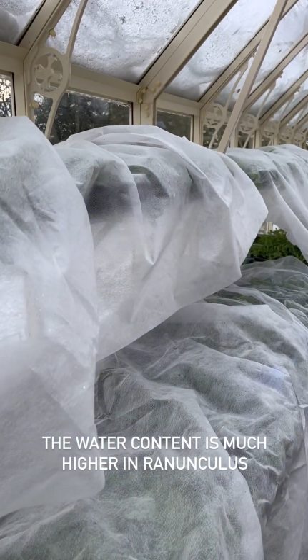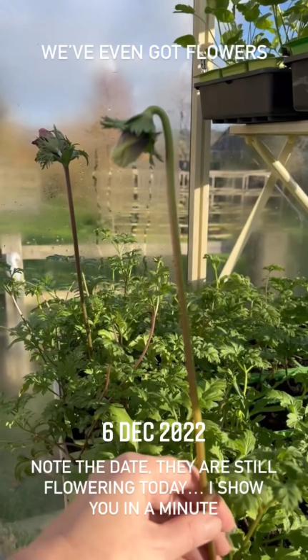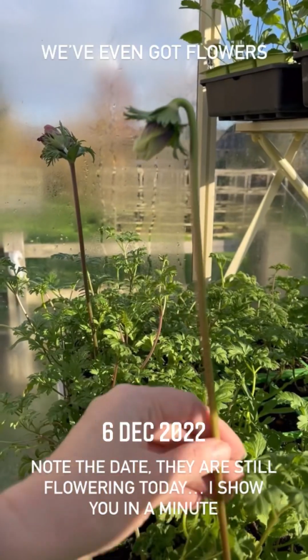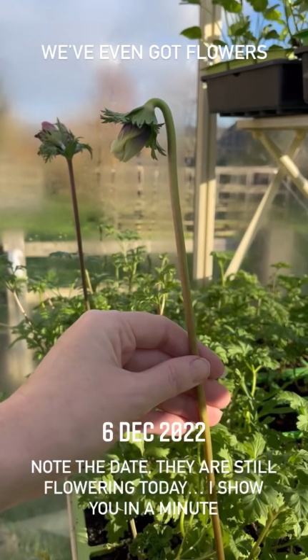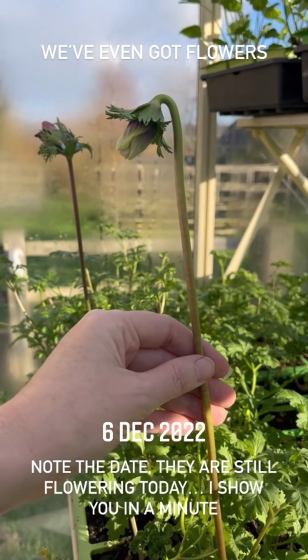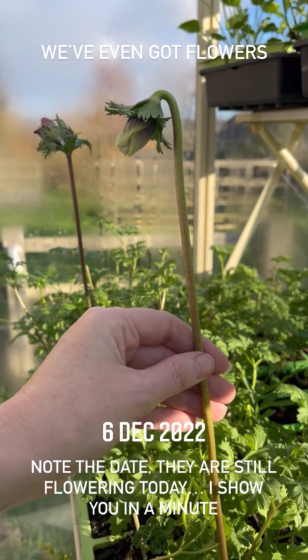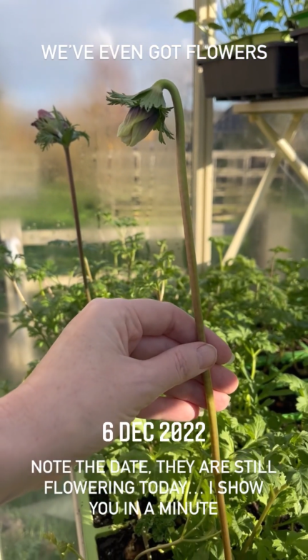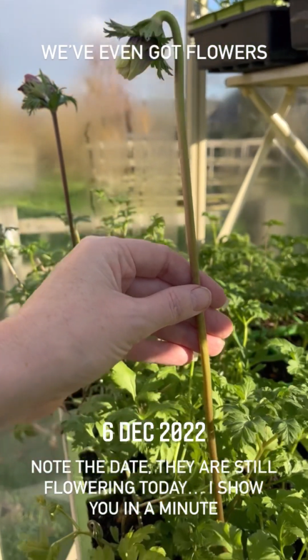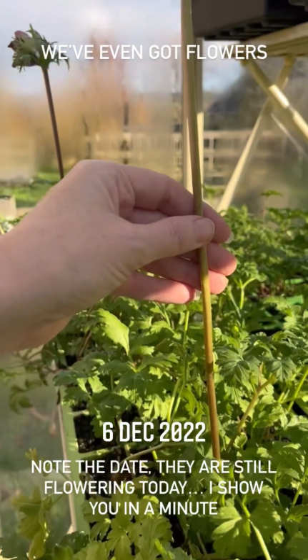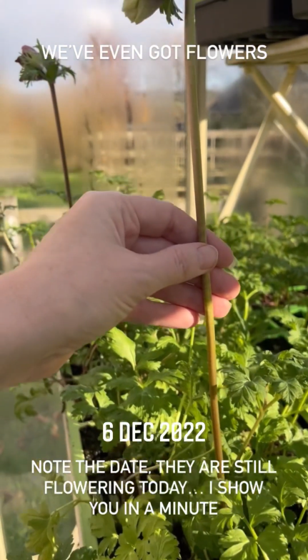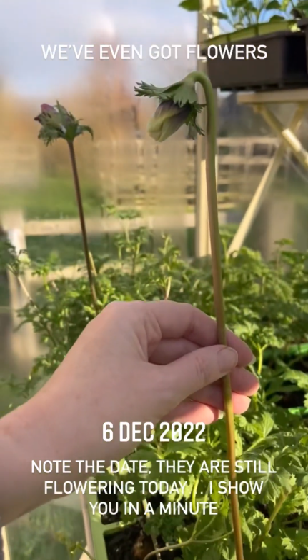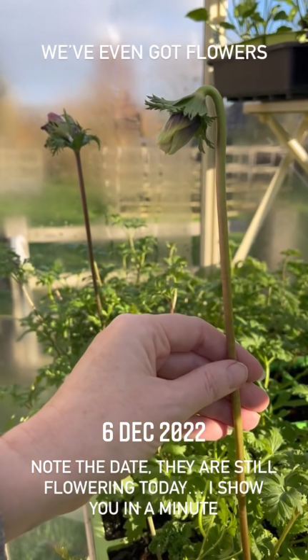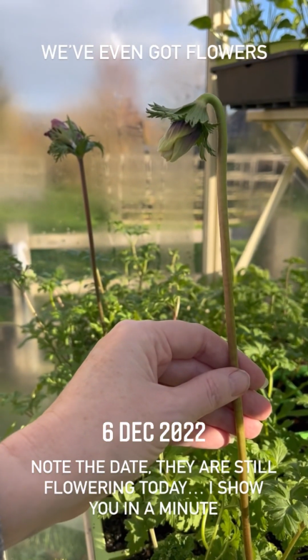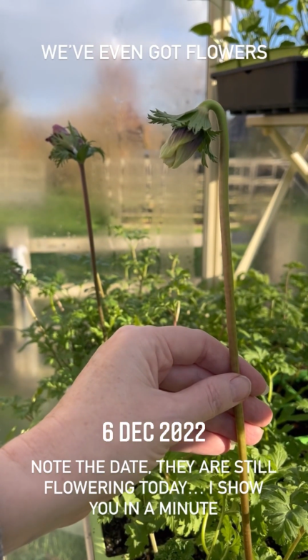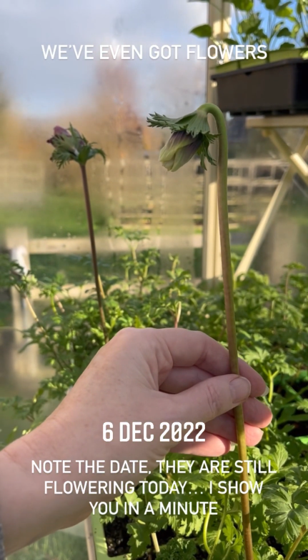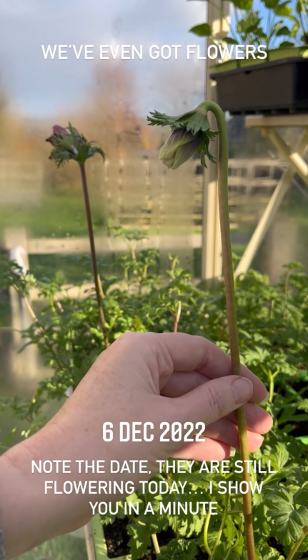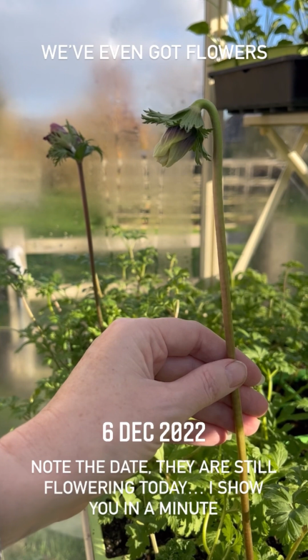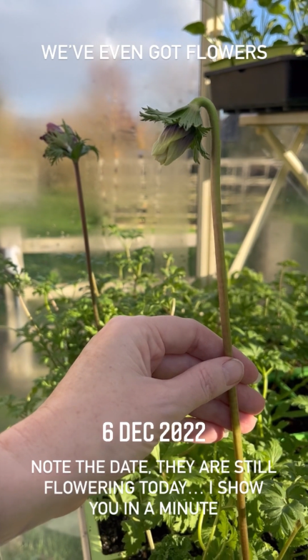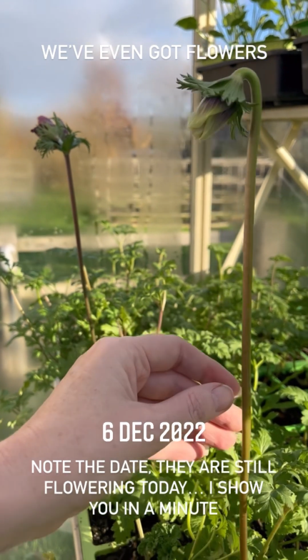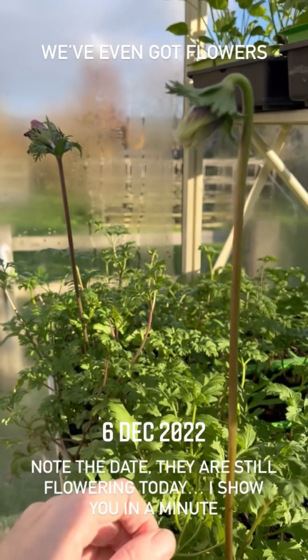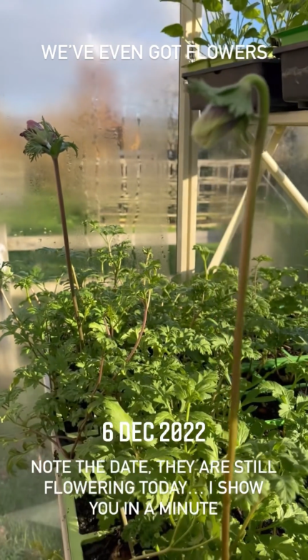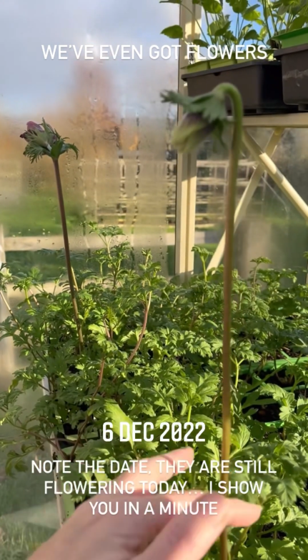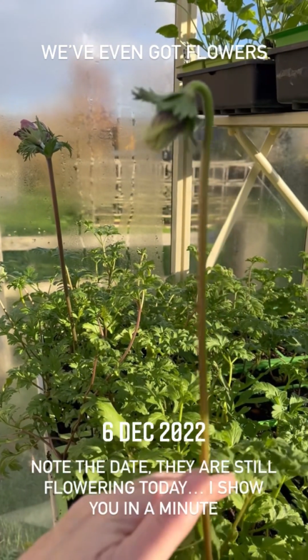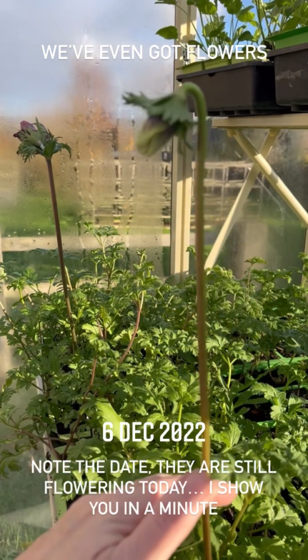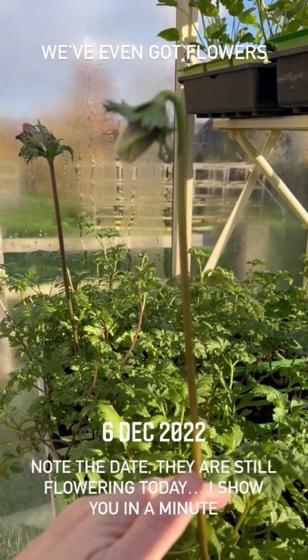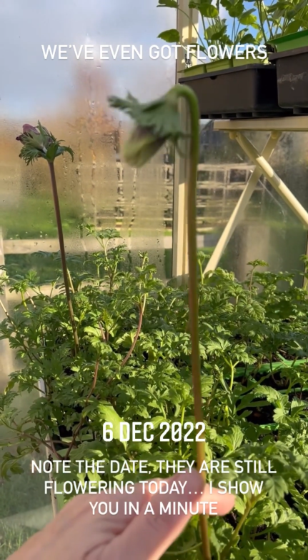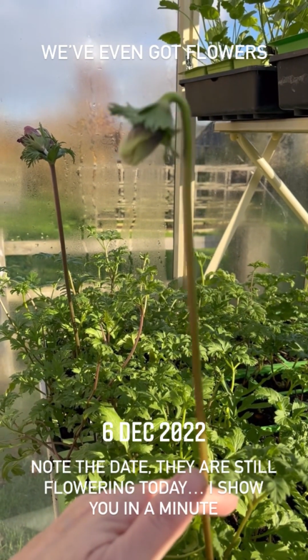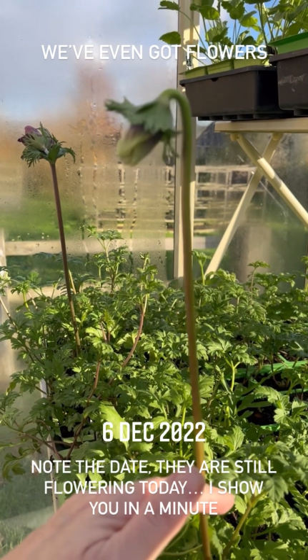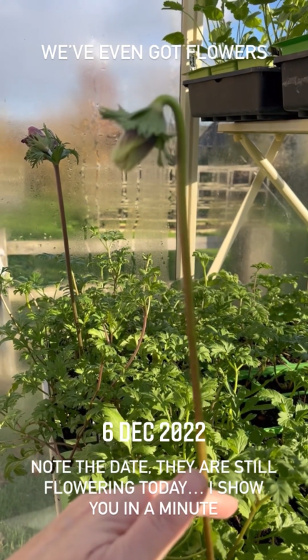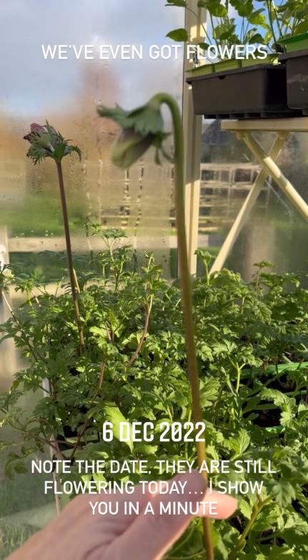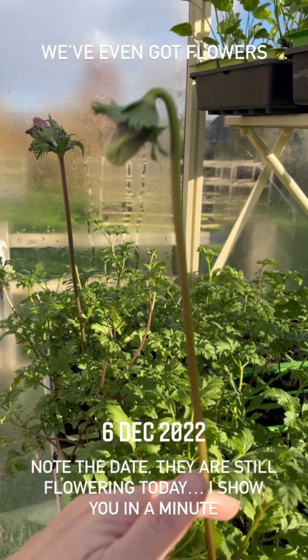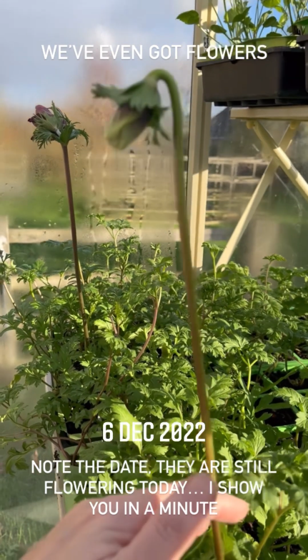Look at this — we've got a couple of anemones. Those stems are astonishing aren't they, considering they're in a 15-cell tray — that's amazing. I'll probably pick these two for Neil's birthday table. I'm sure he'll be really impressed.